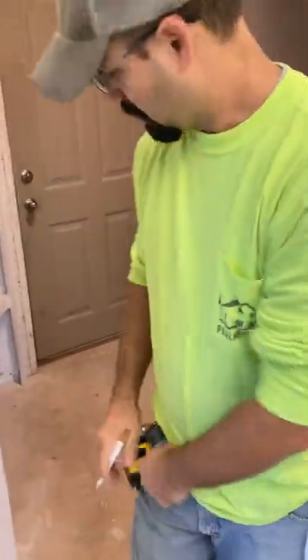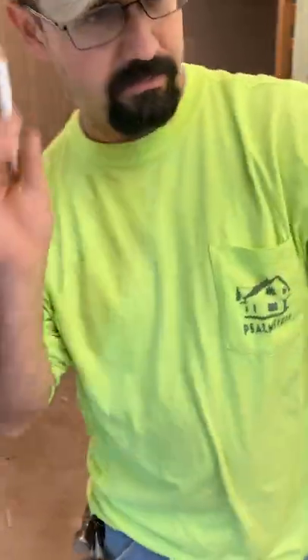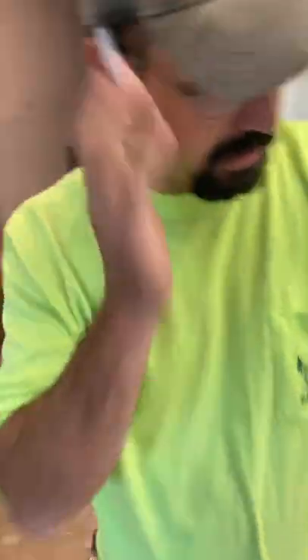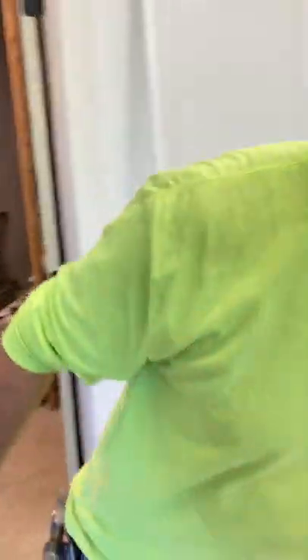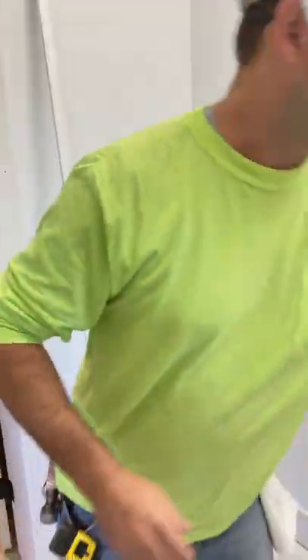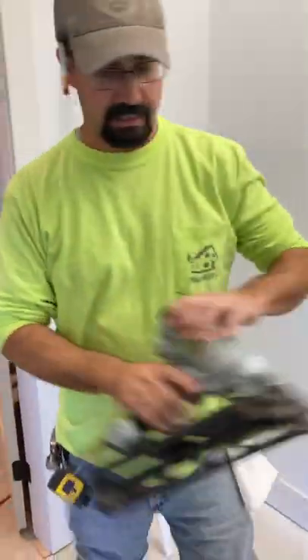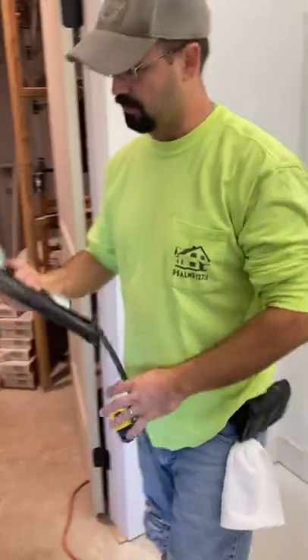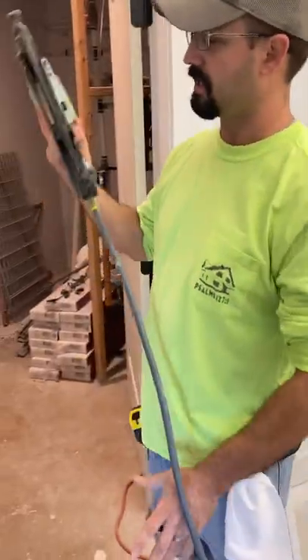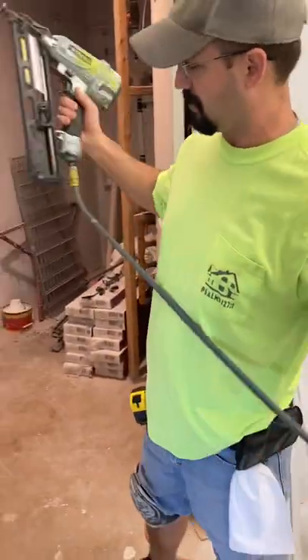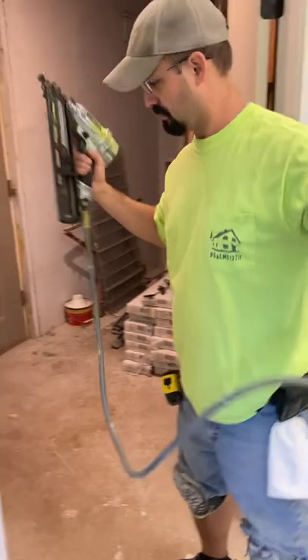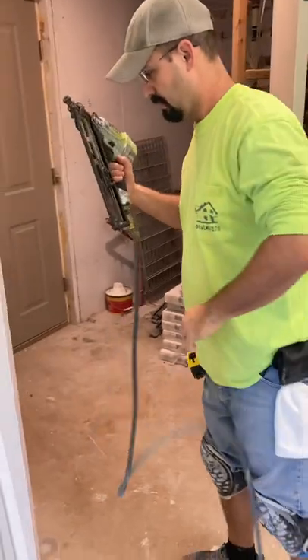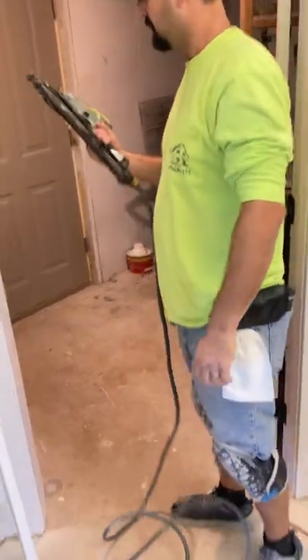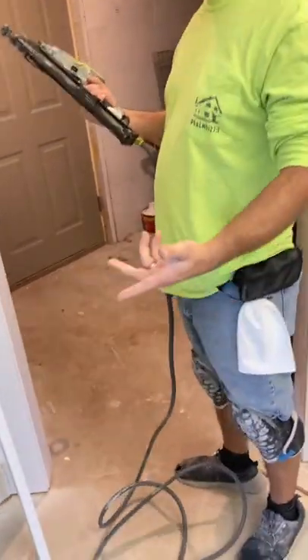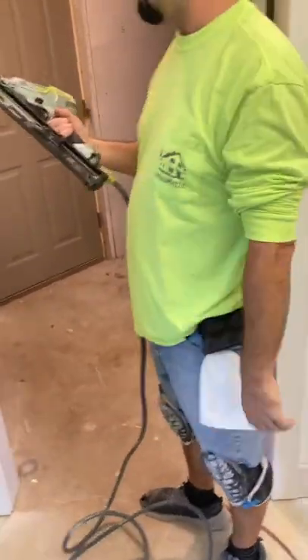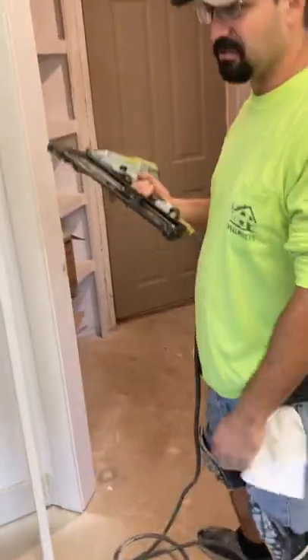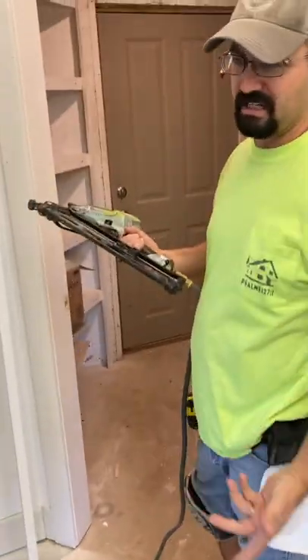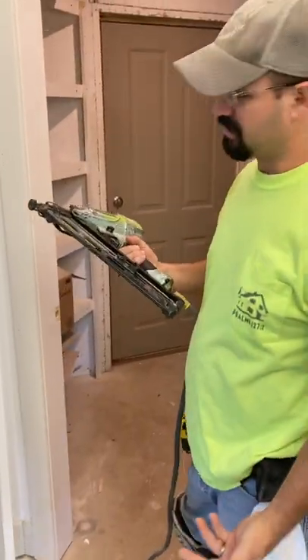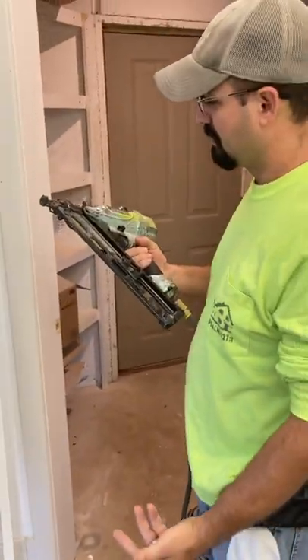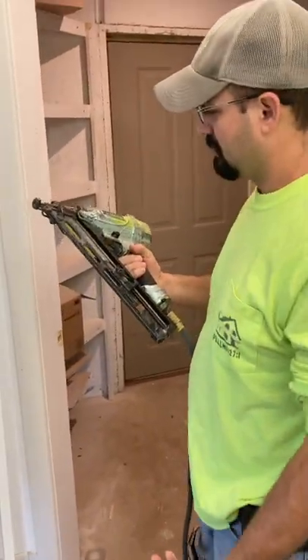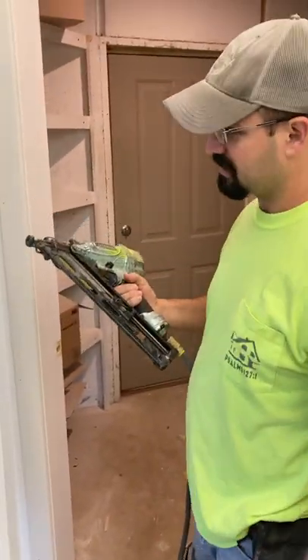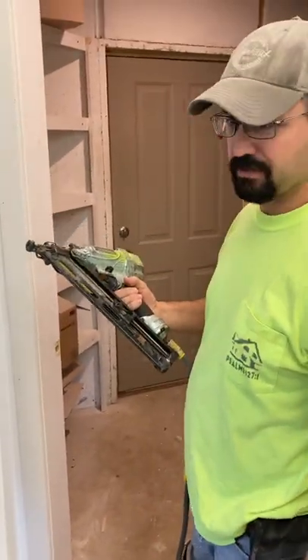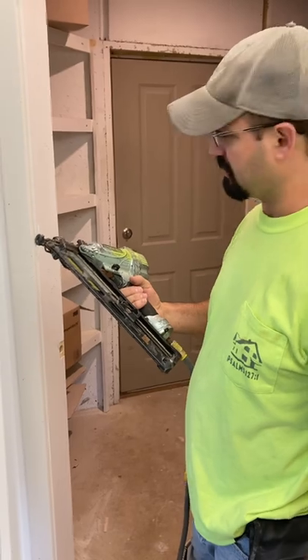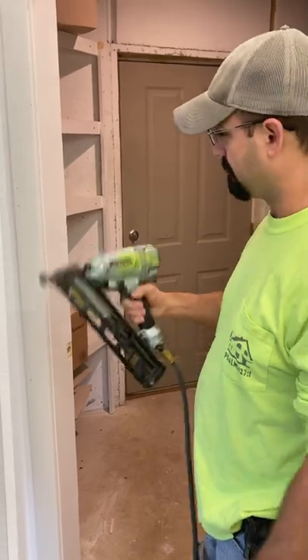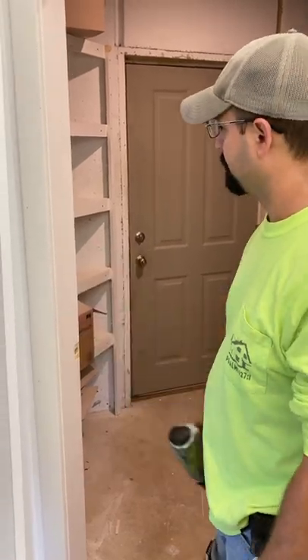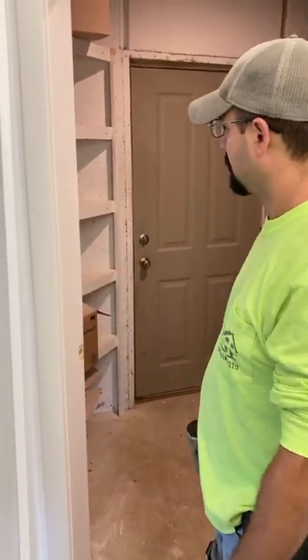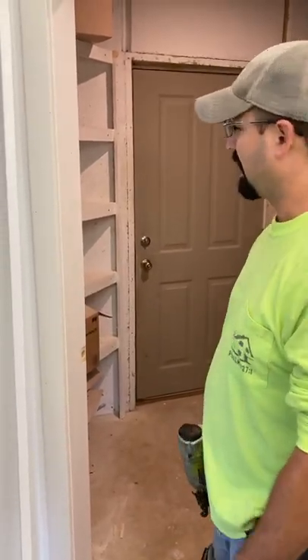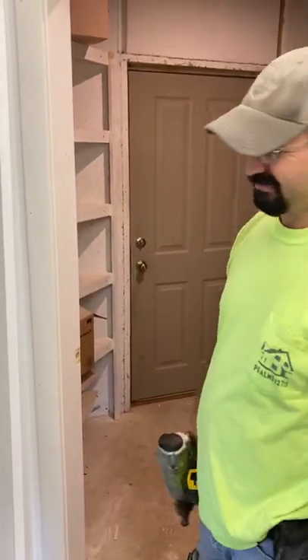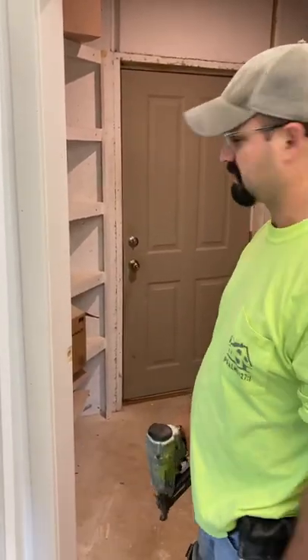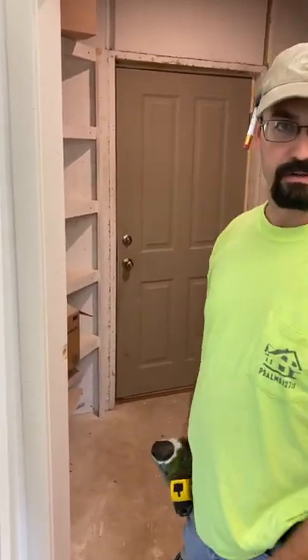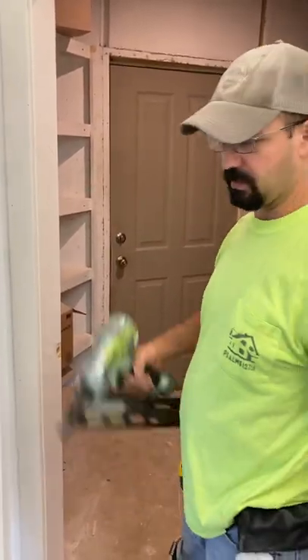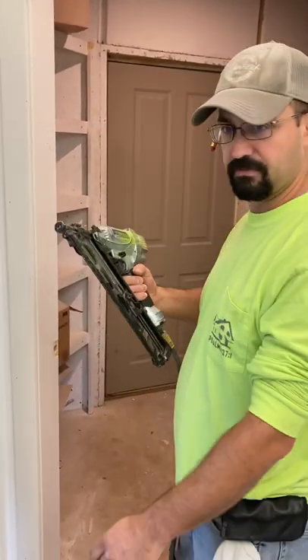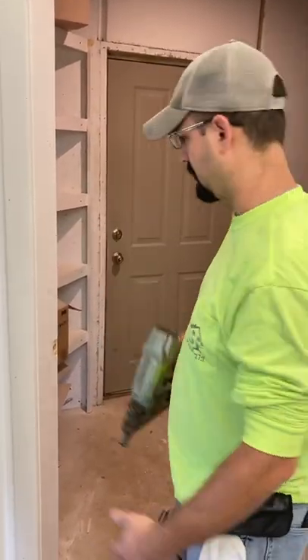We're going to use 15-gauge, two-inch nails. You can use 18-gauge — at least two inches — it doesn't matter either way, but I'm going to use a 15-gauge.